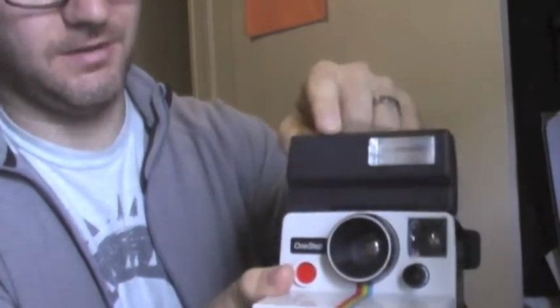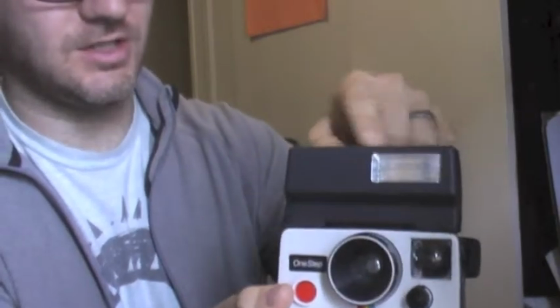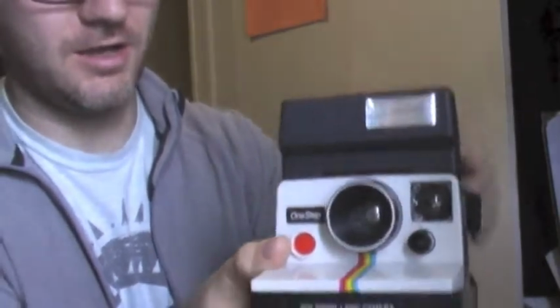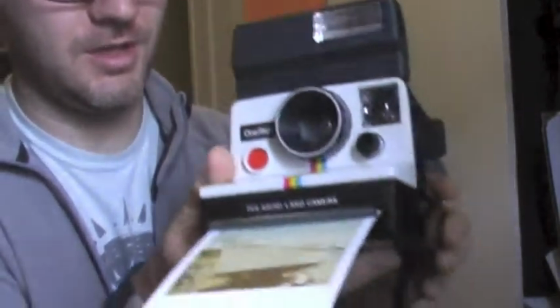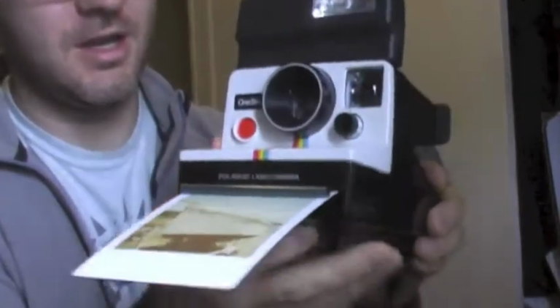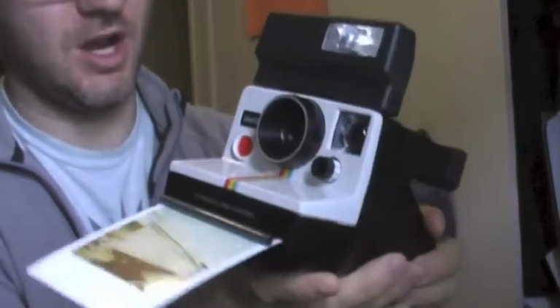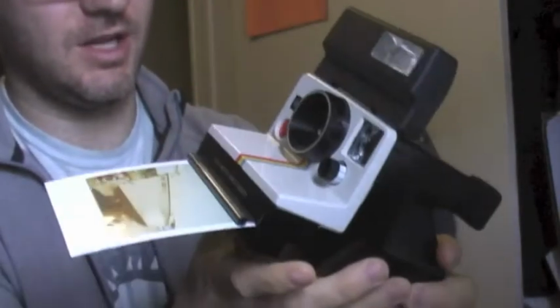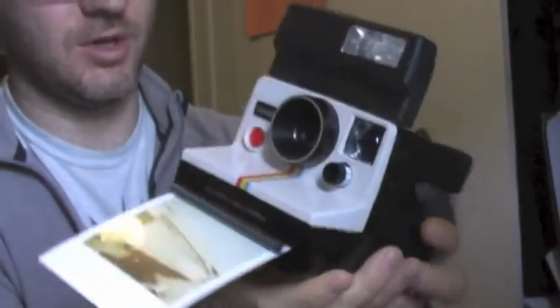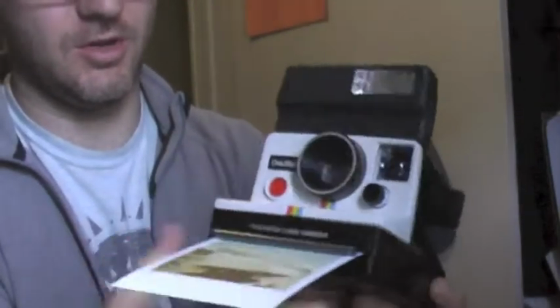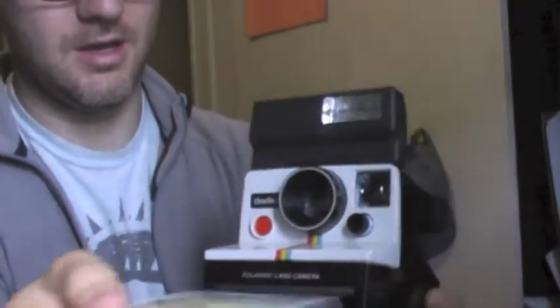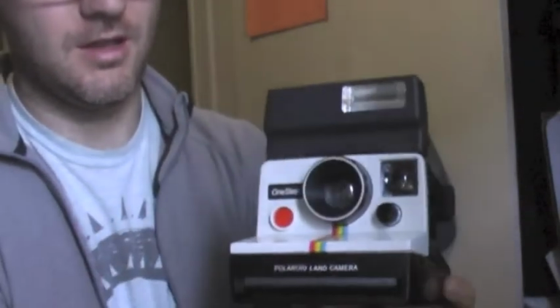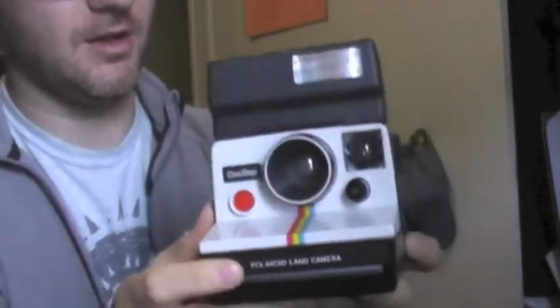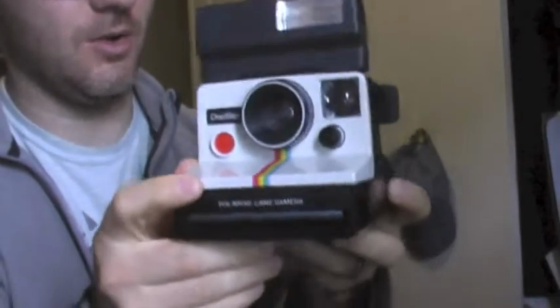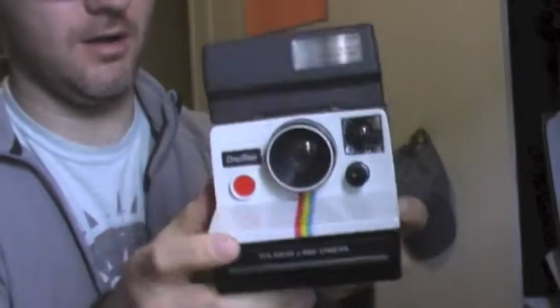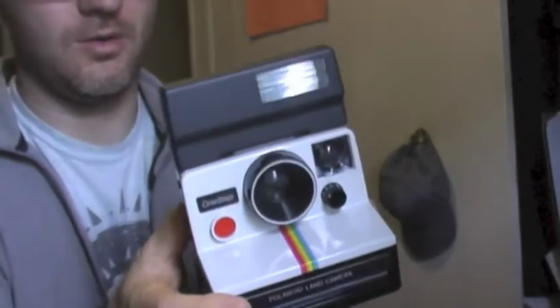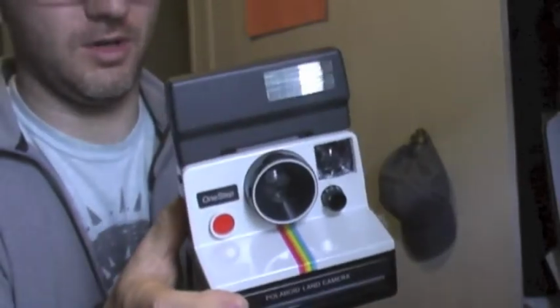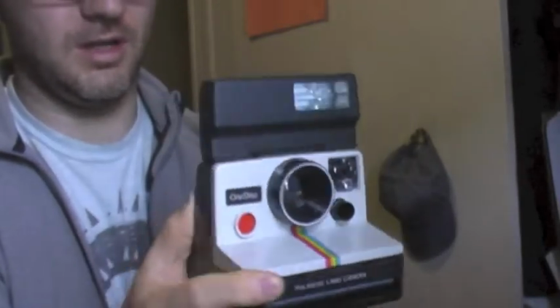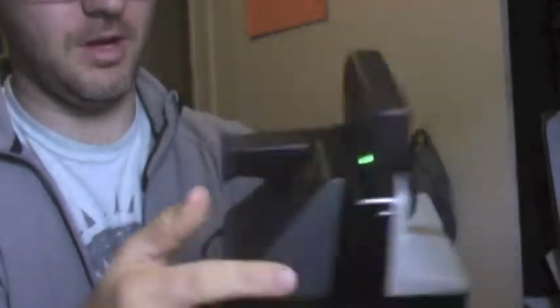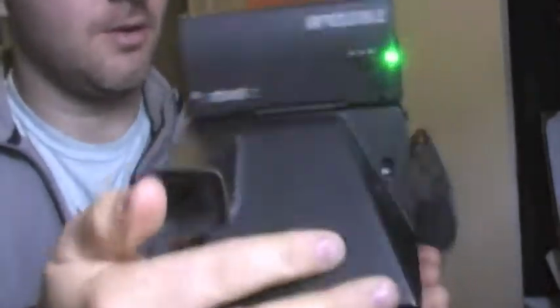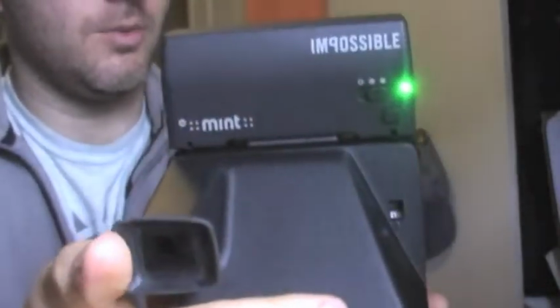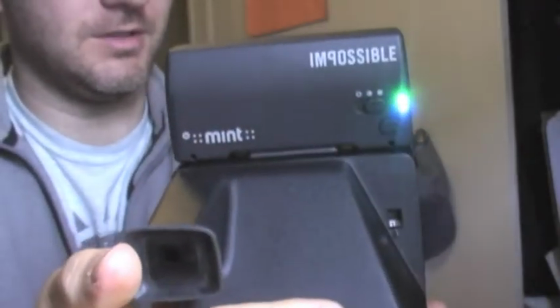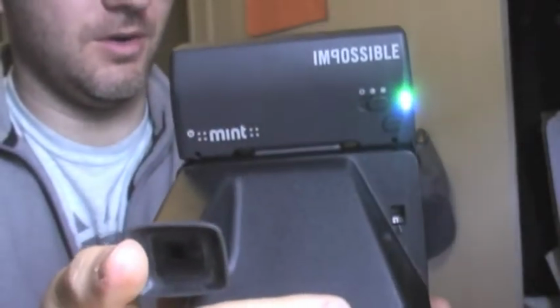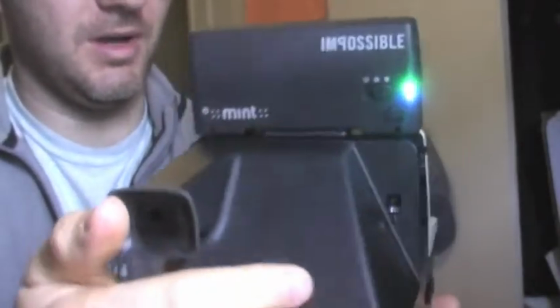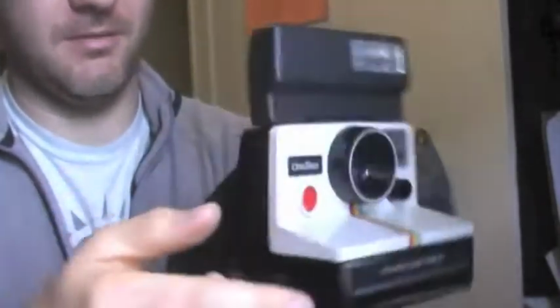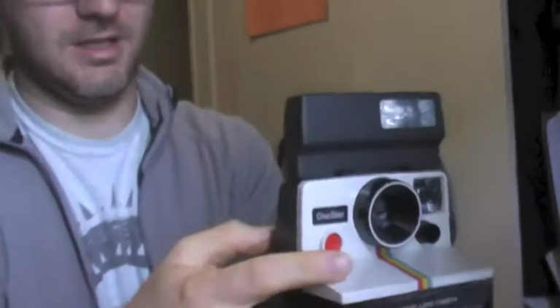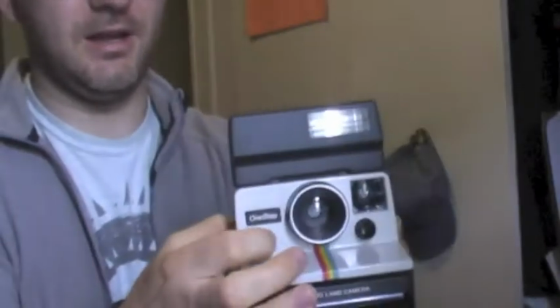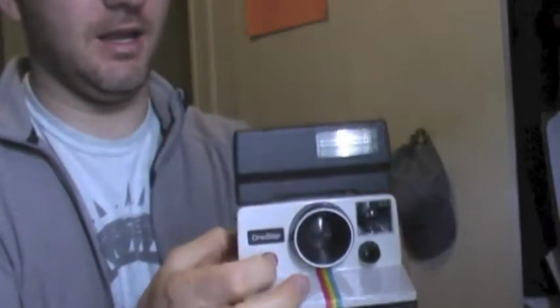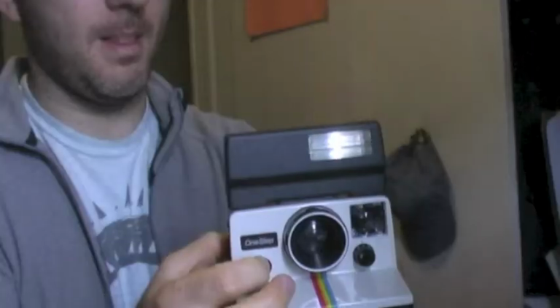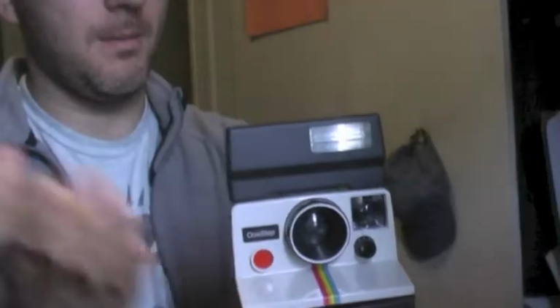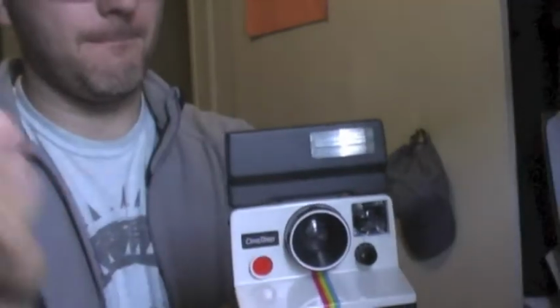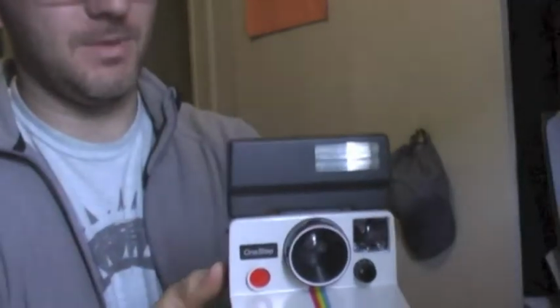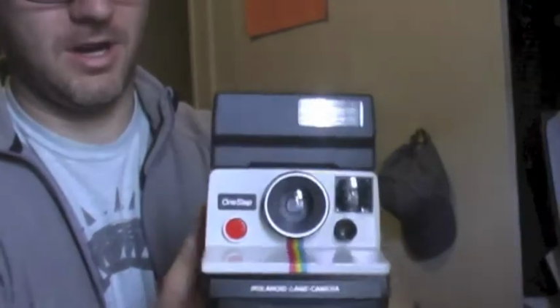Flash is not included in this auction. I just want to show you that that also works well. I've got to wait for it to load up here. There's a light and there we go.